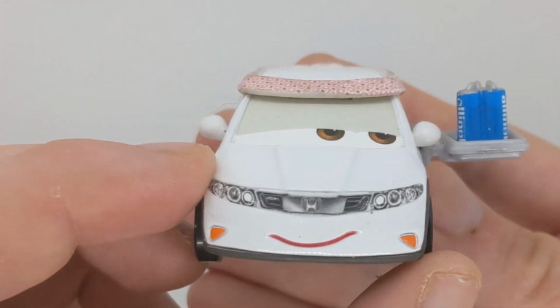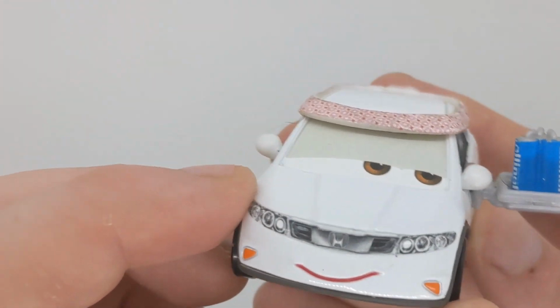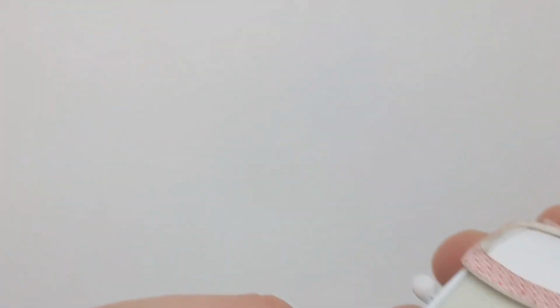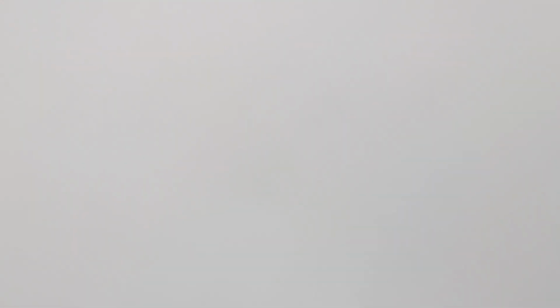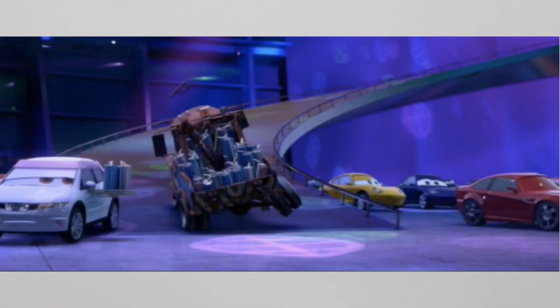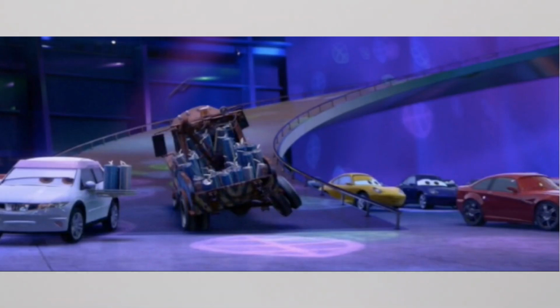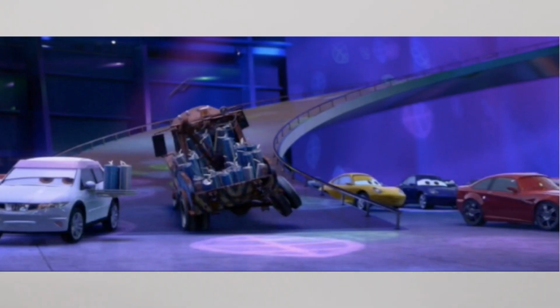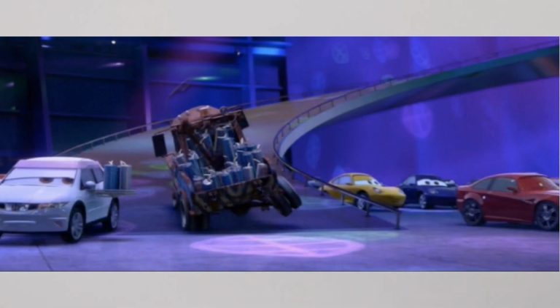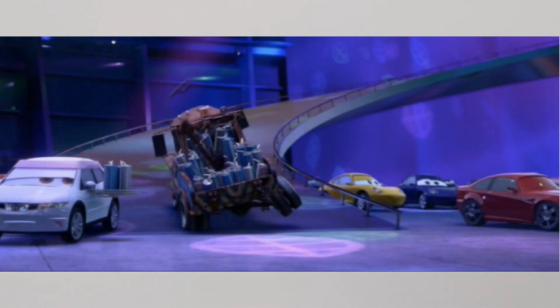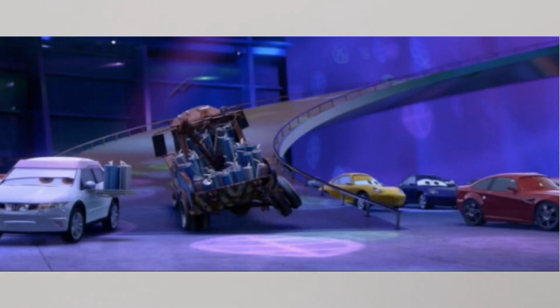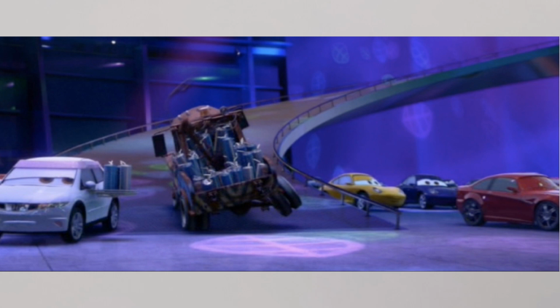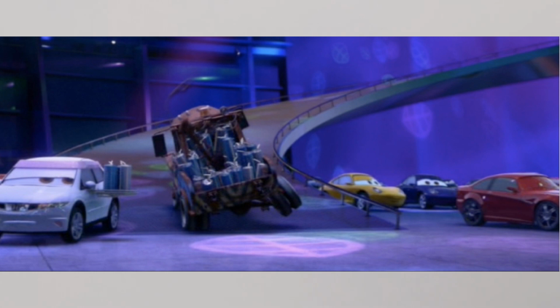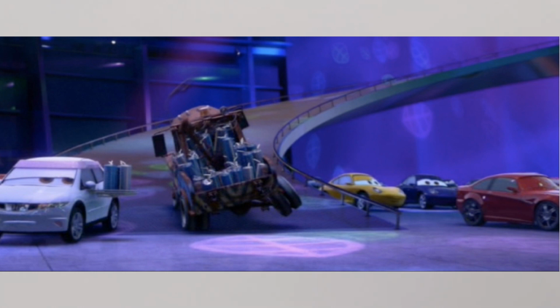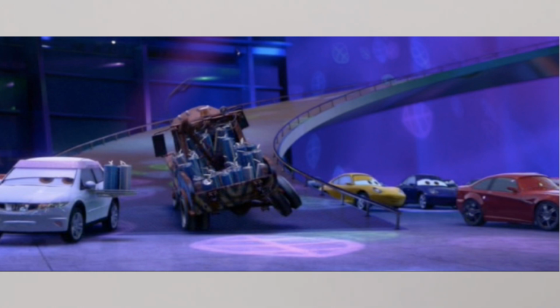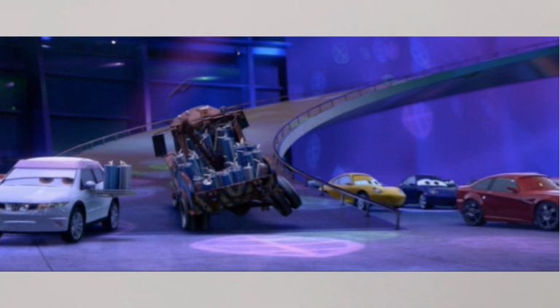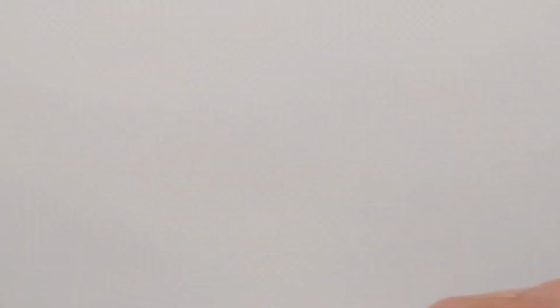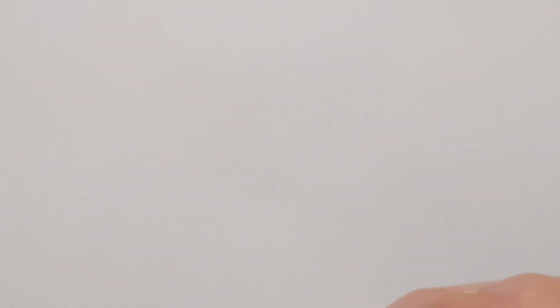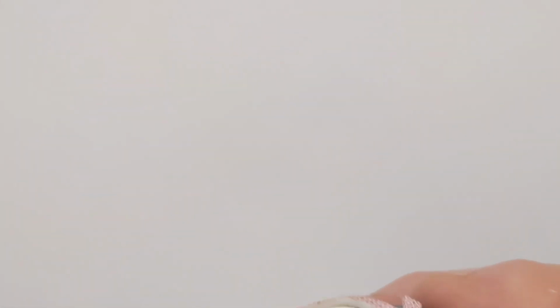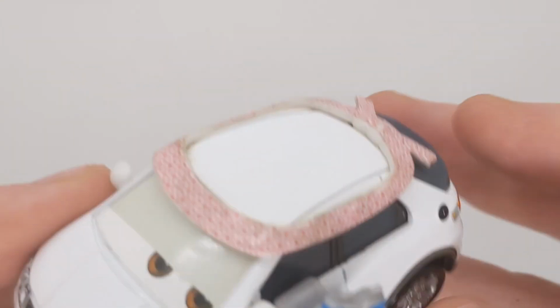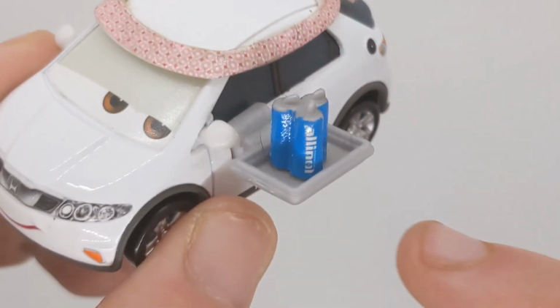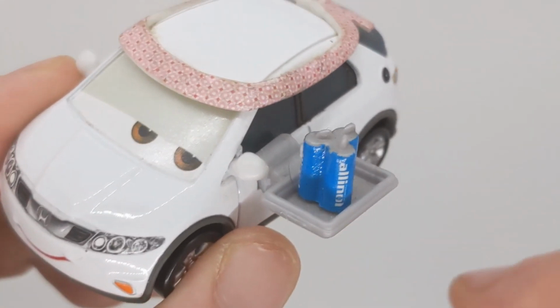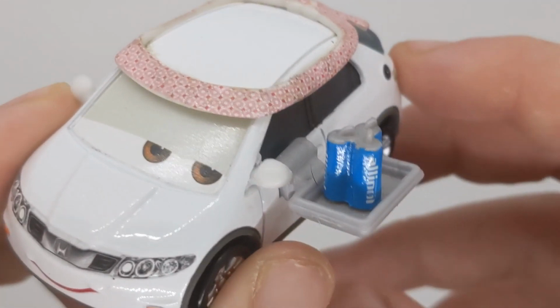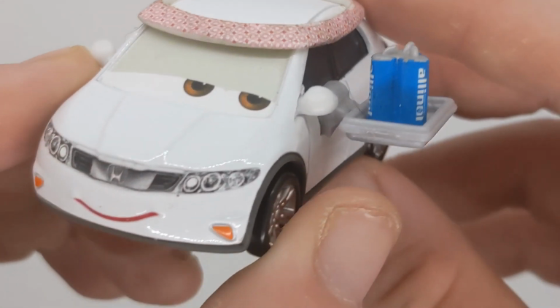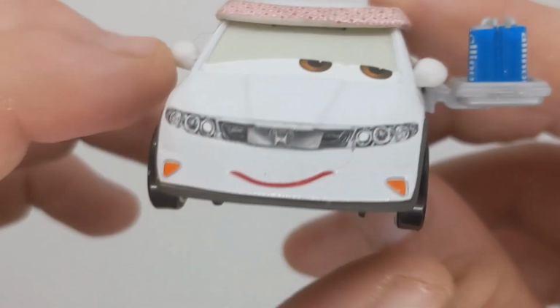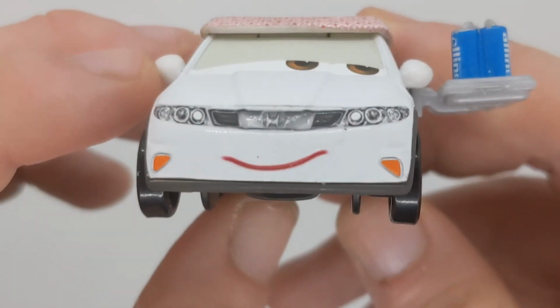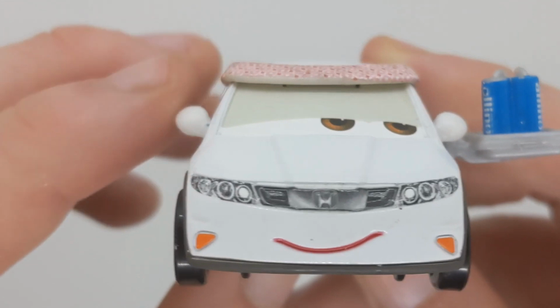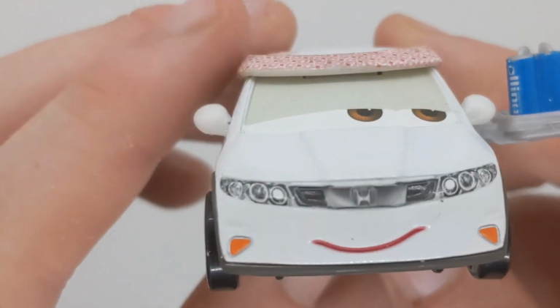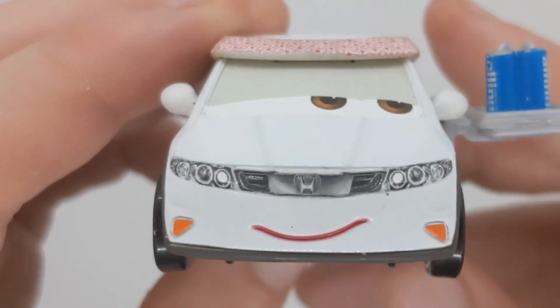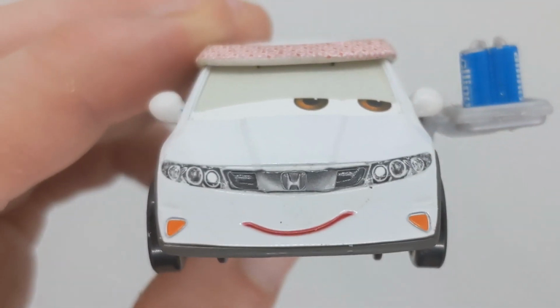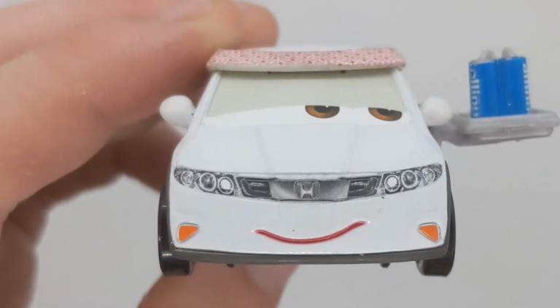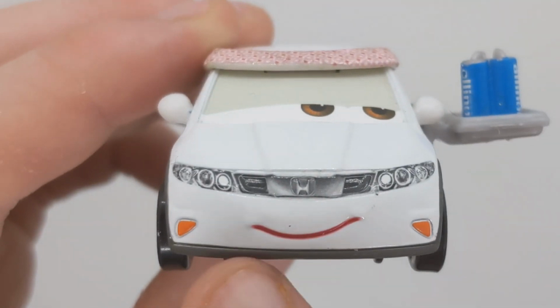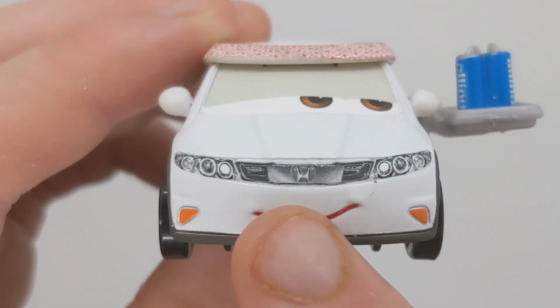Before we get into this review, we've got to add a movie picture screen — that's where he appeared in the movie, right next to Mater, when he was taking the oil cans off him. So he is a Honda Civic, as you can see.